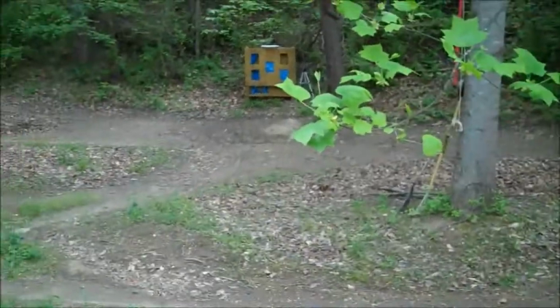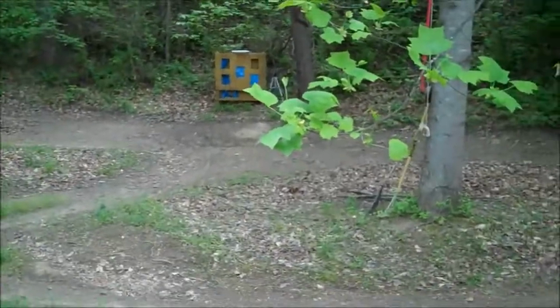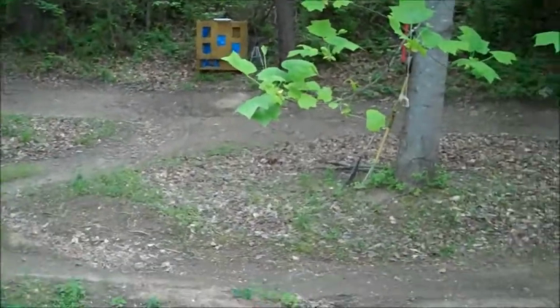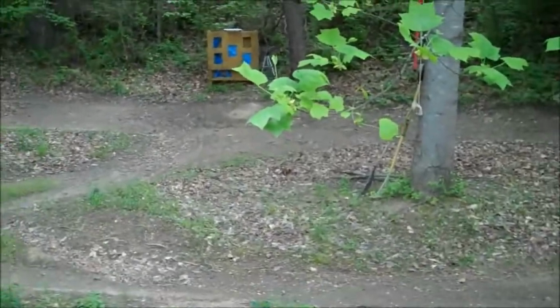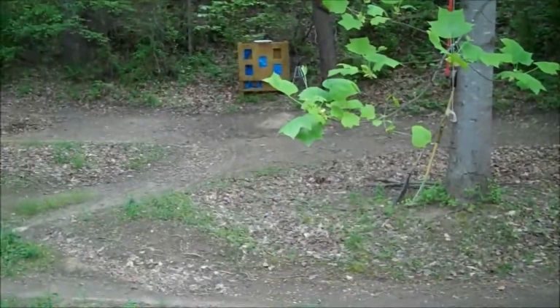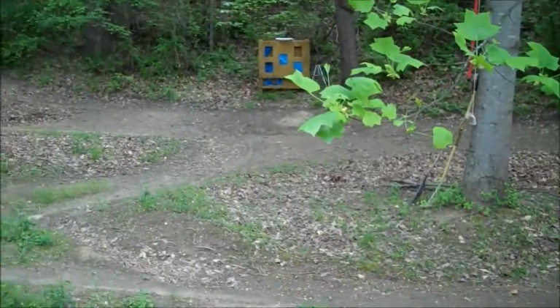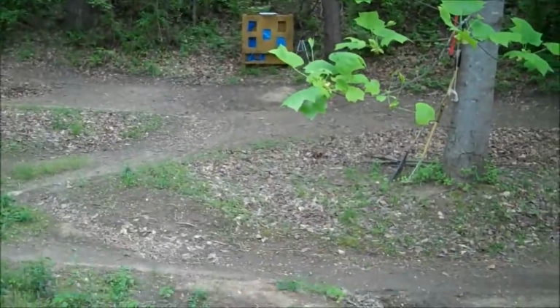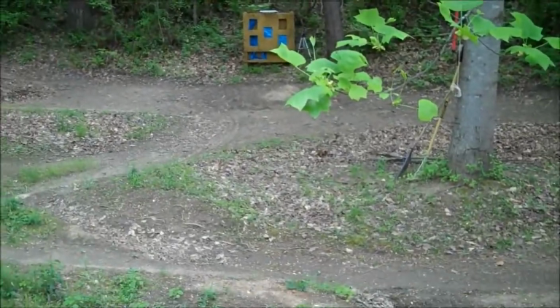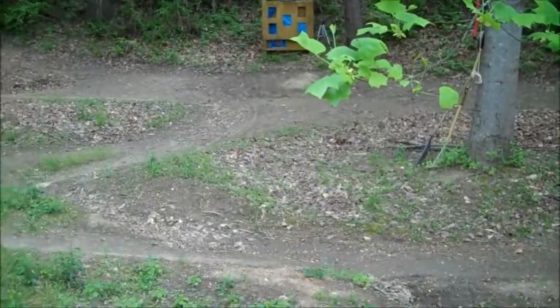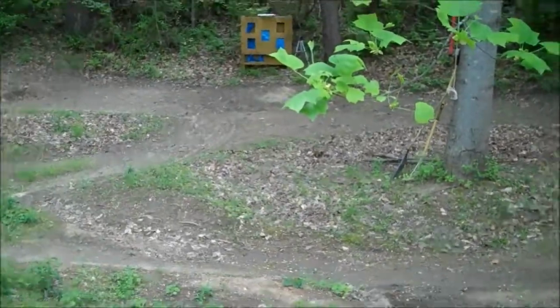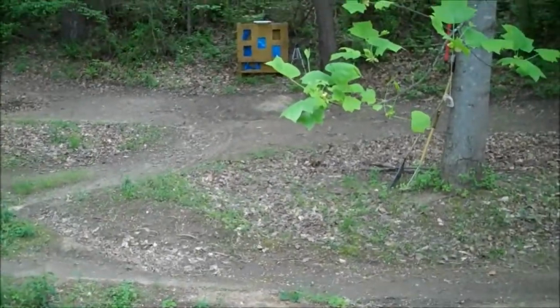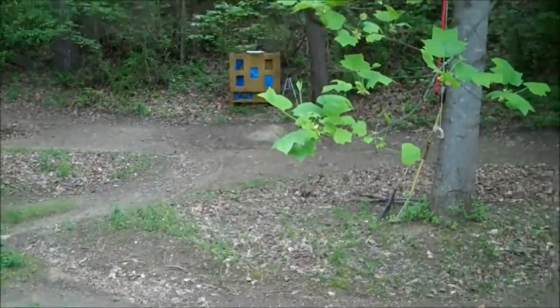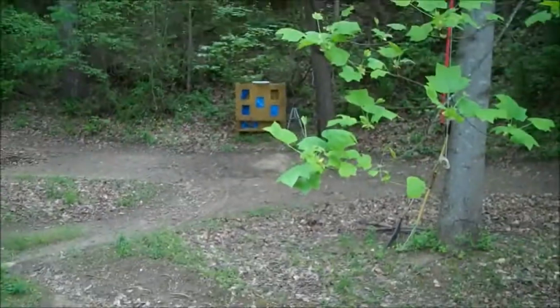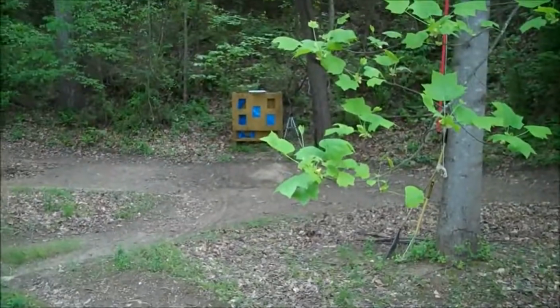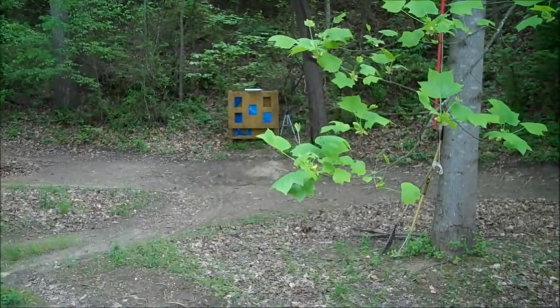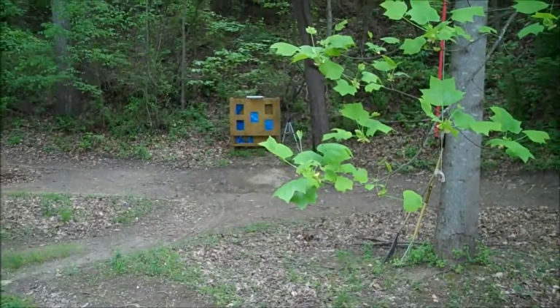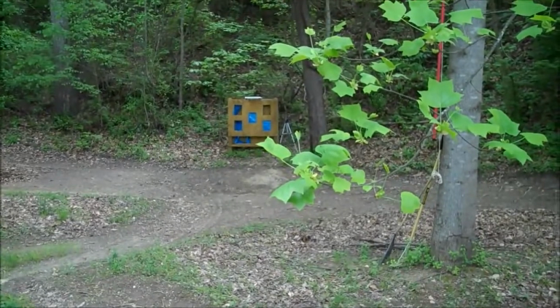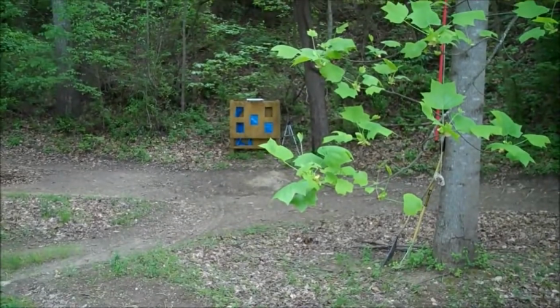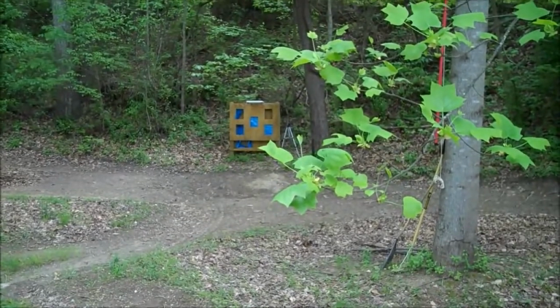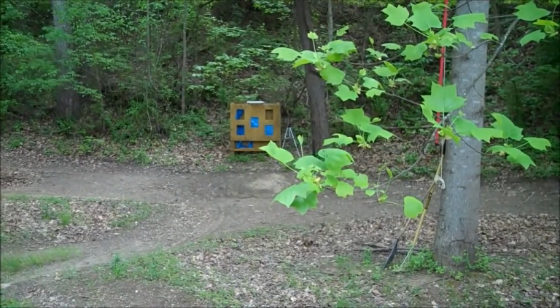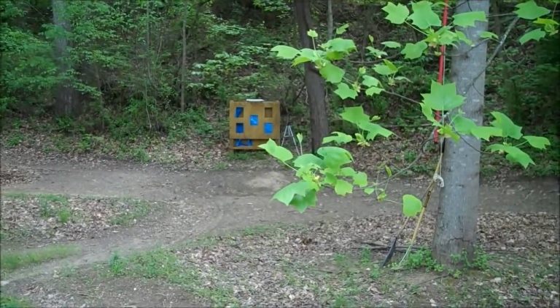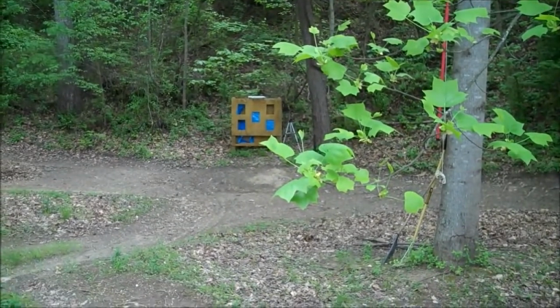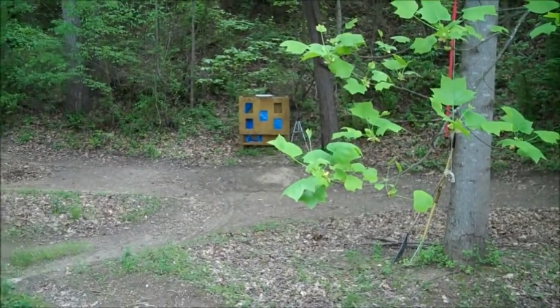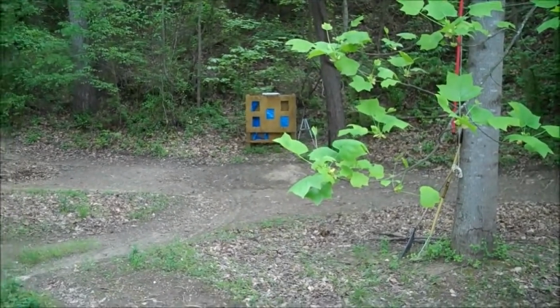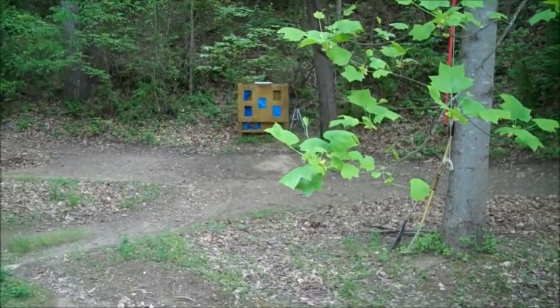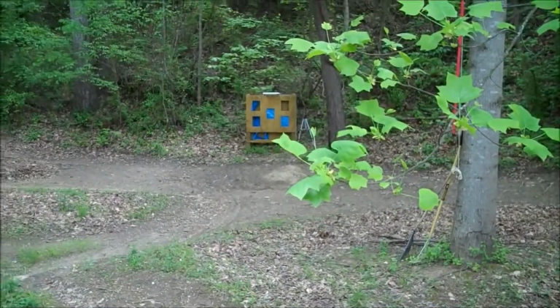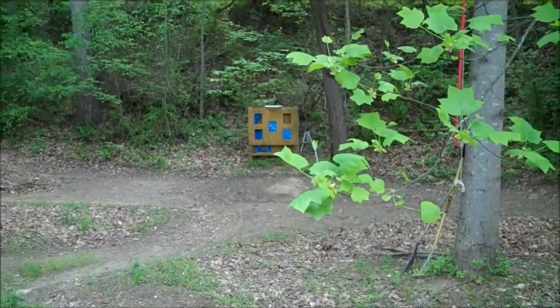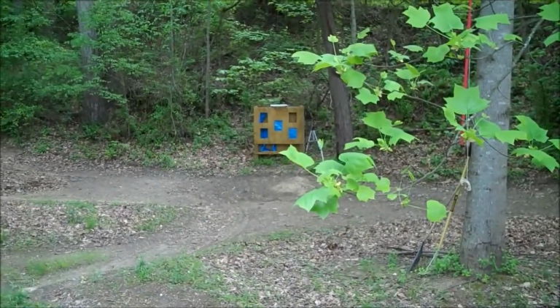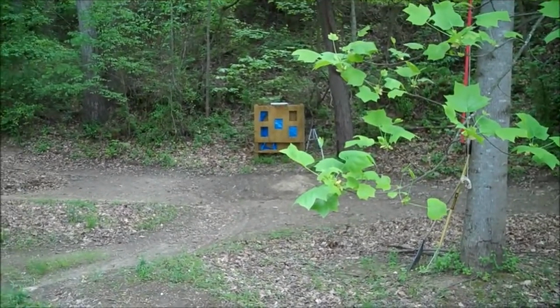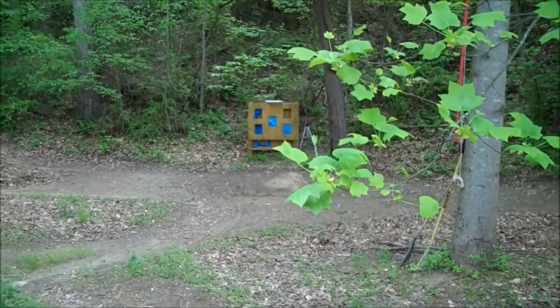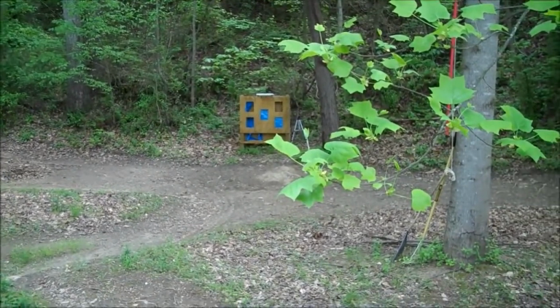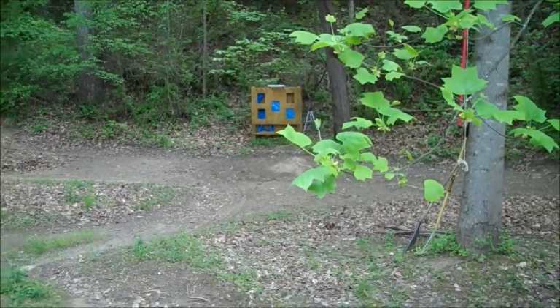What's up guys, Nova Lead Airsoft here, and today we are at the legit Redneck Shooting Range. We're going to be doing a damage test.